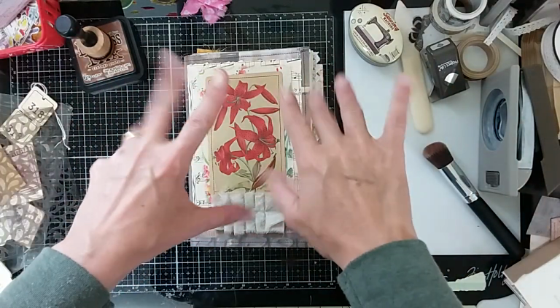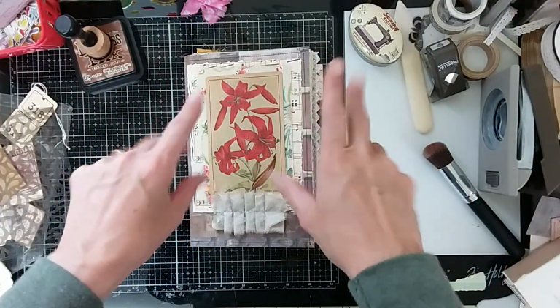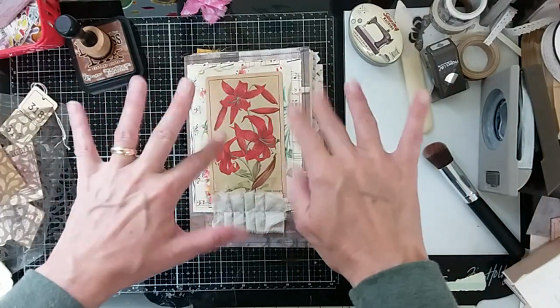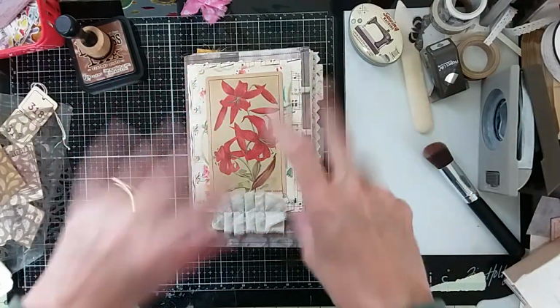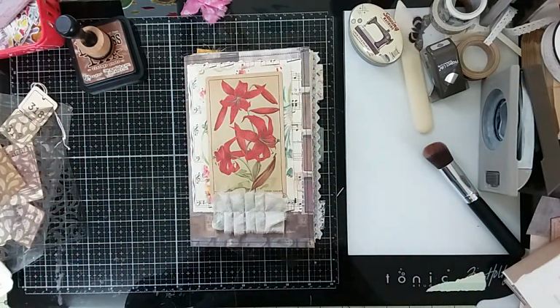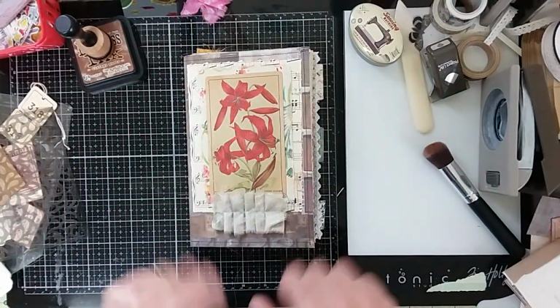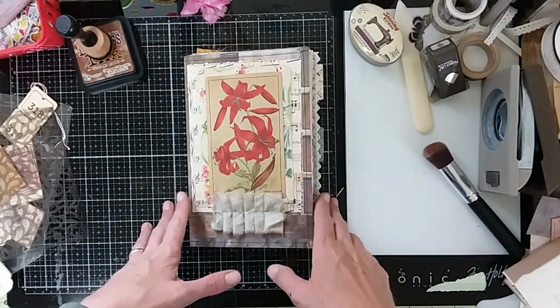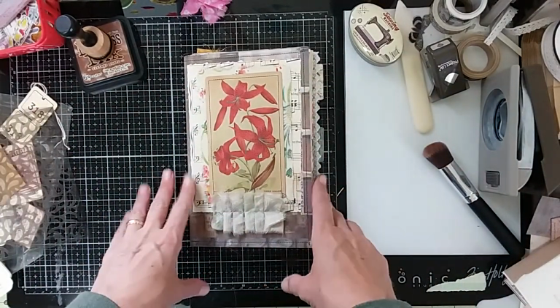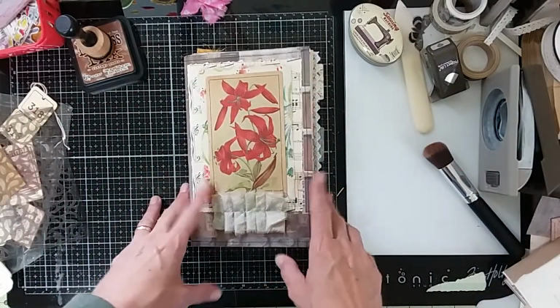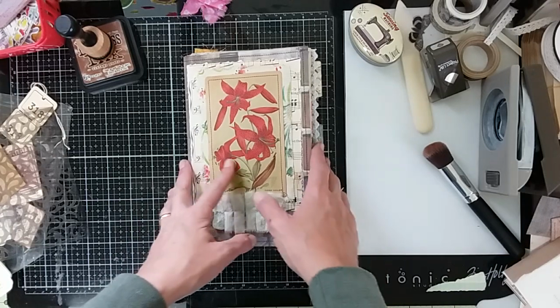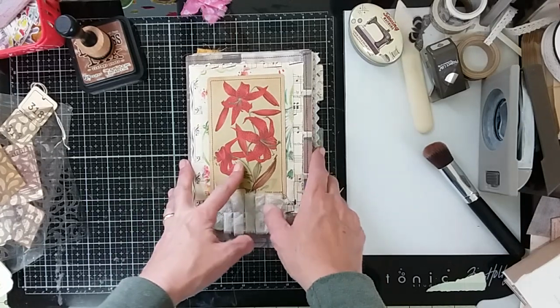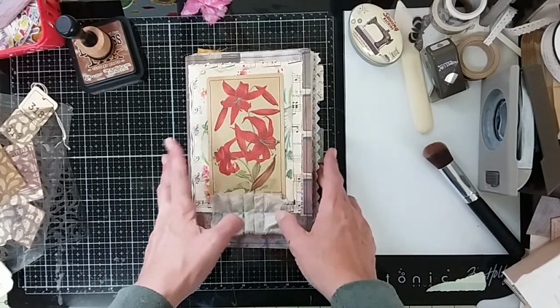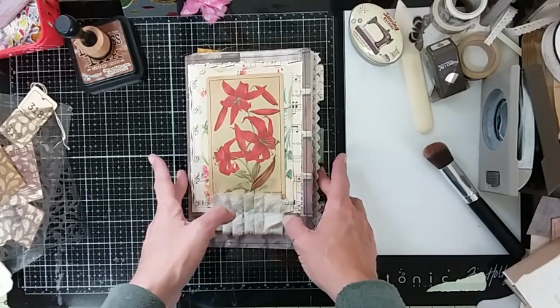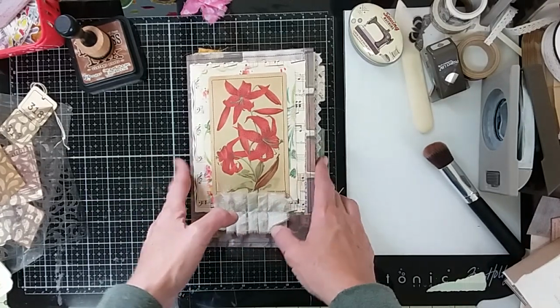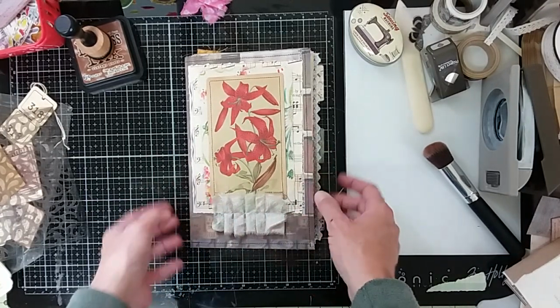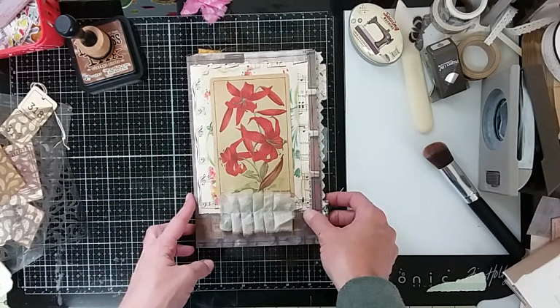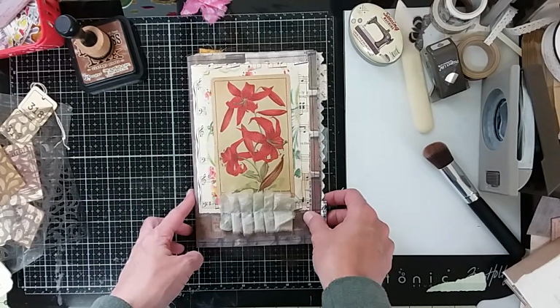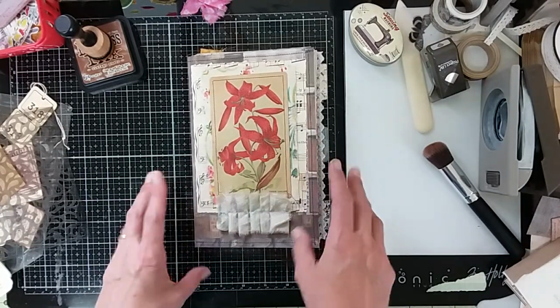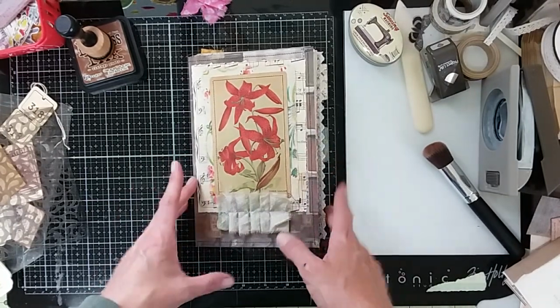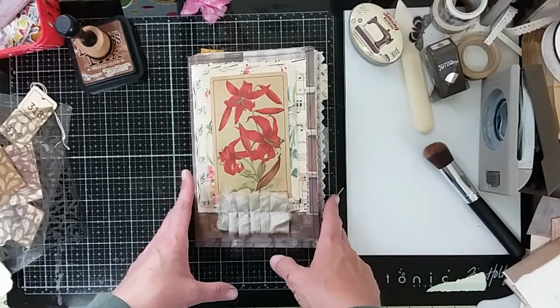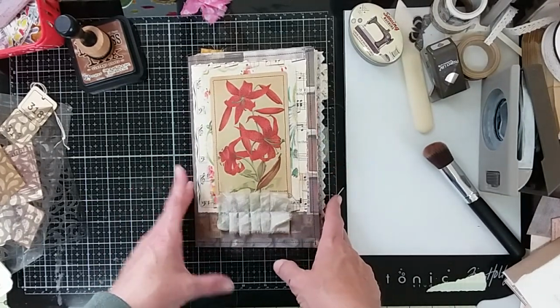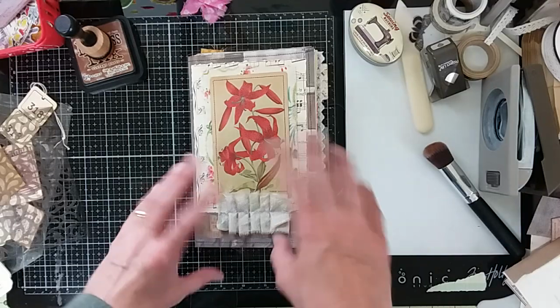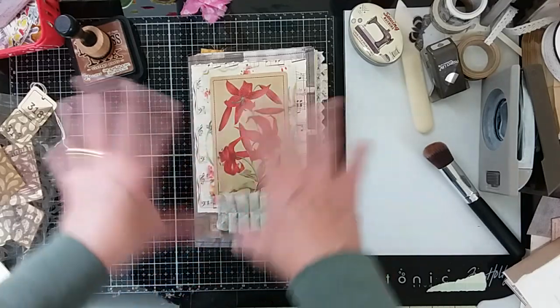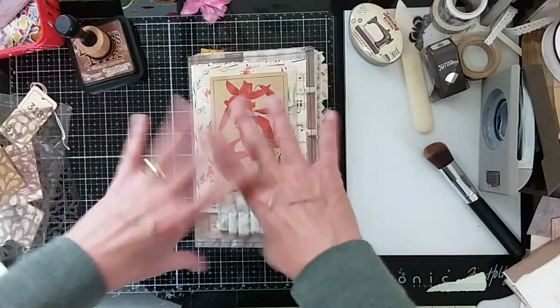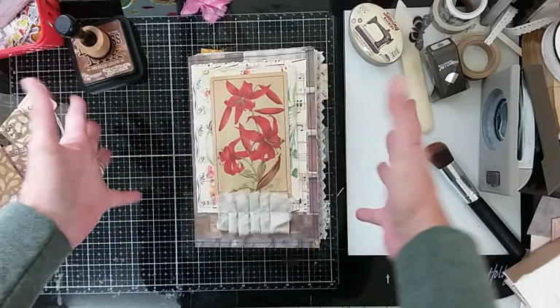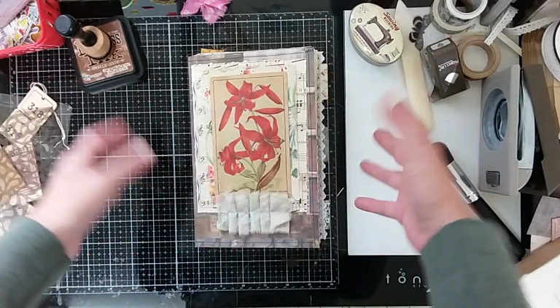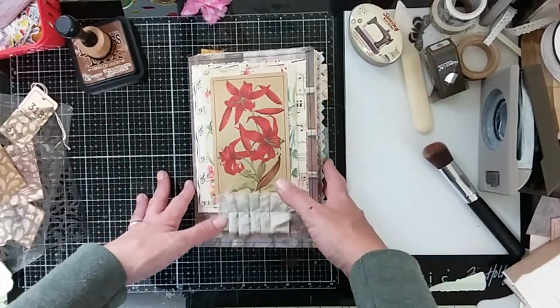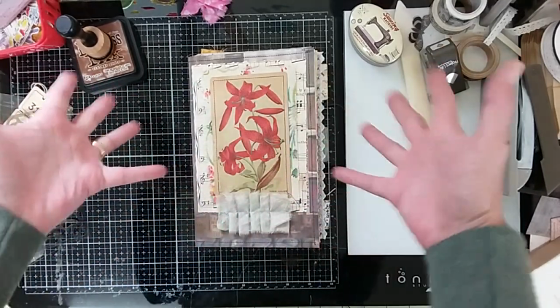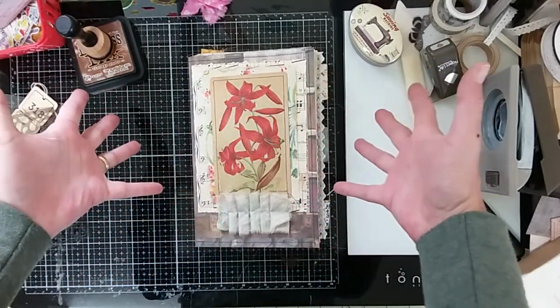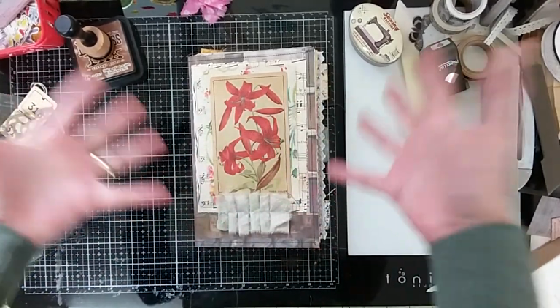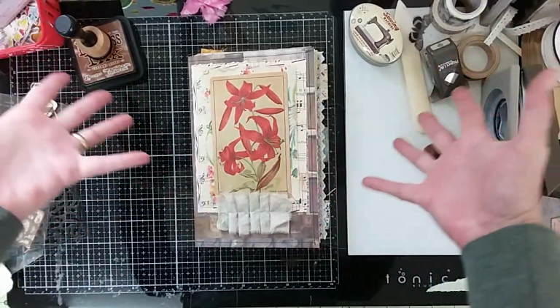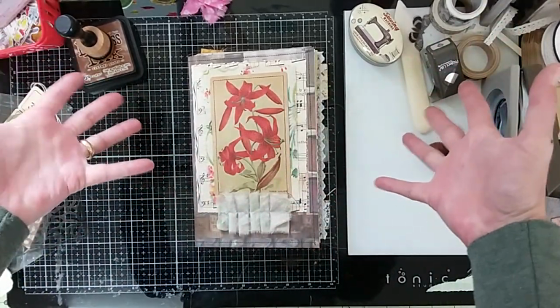Hello, hello. Welcome back to She's a Busy Girl. I'm Stephanie and we are continuing with our let's make a journal journey. Chapter two, the guts.